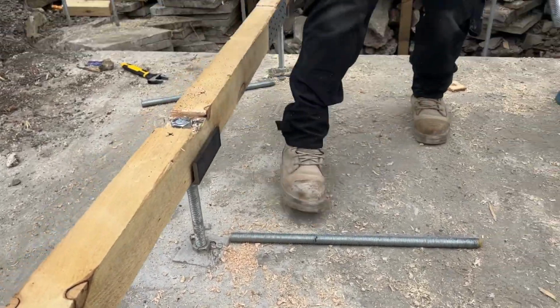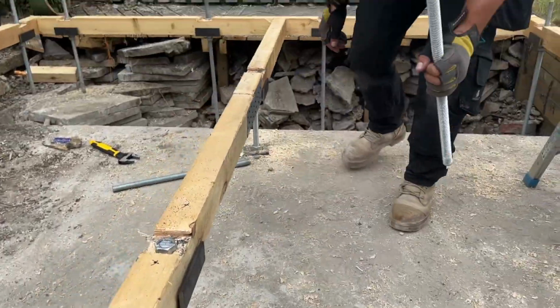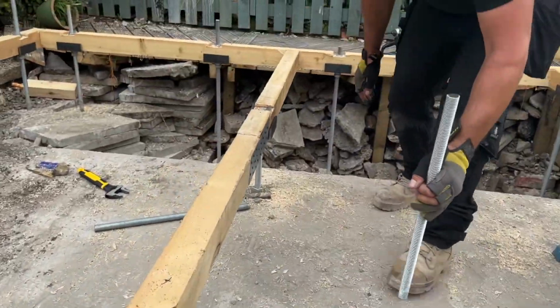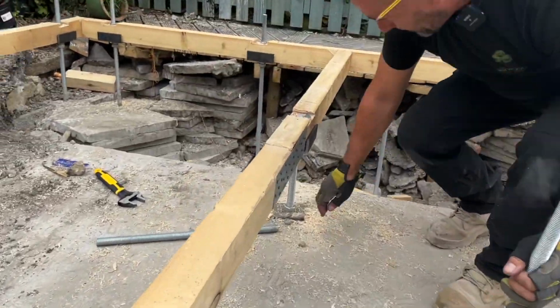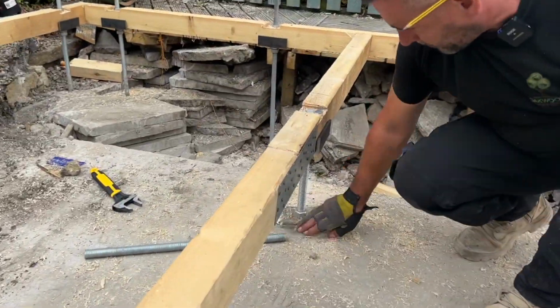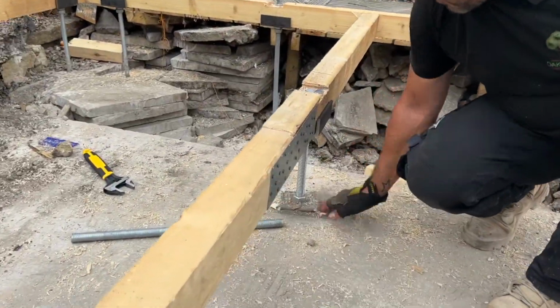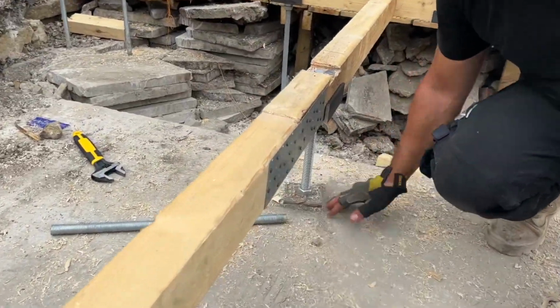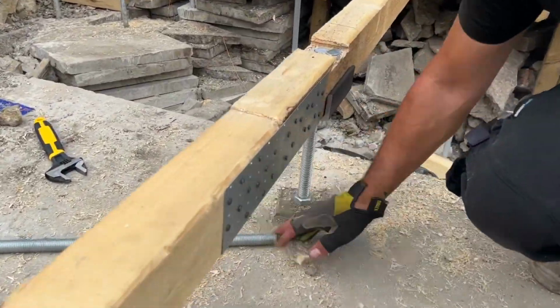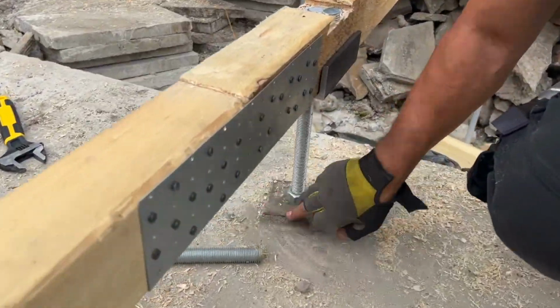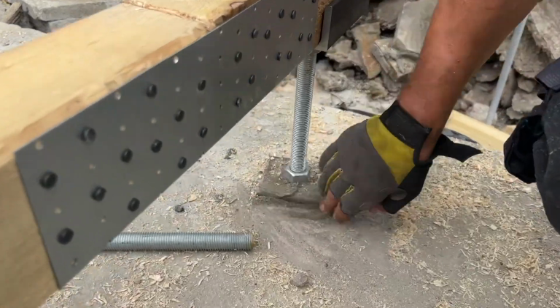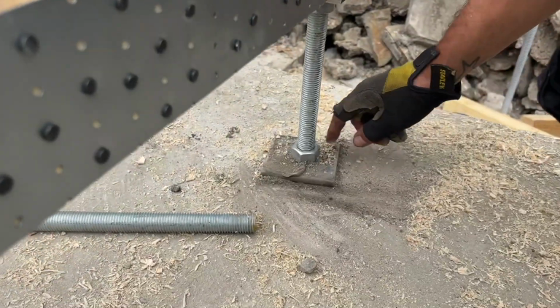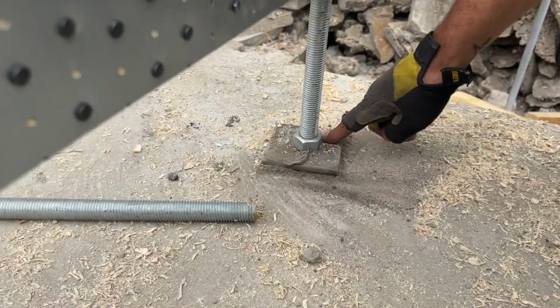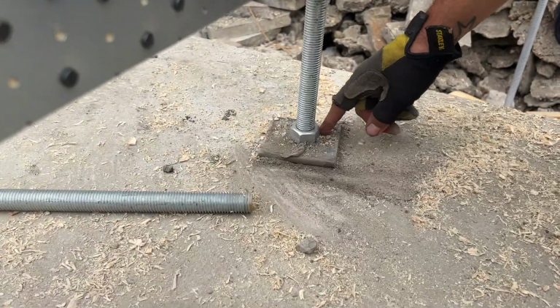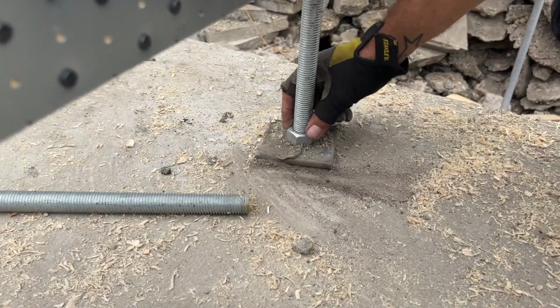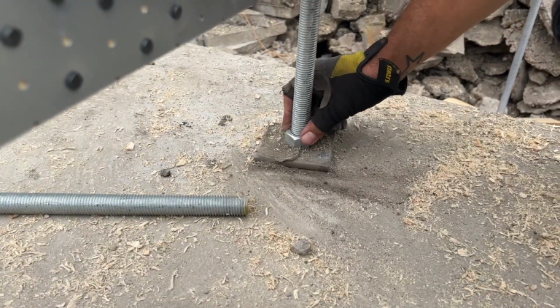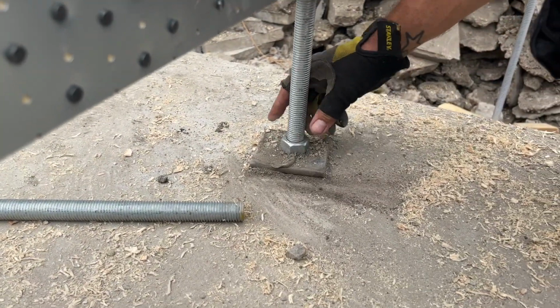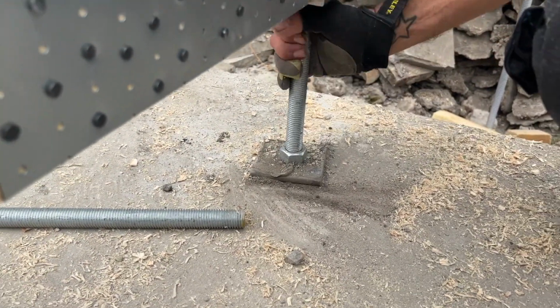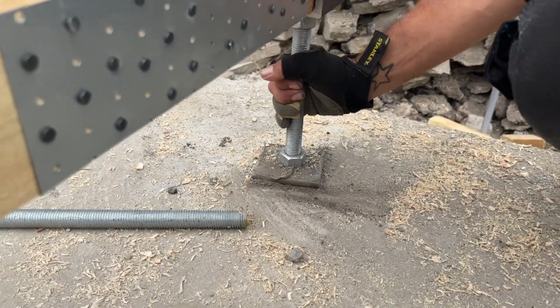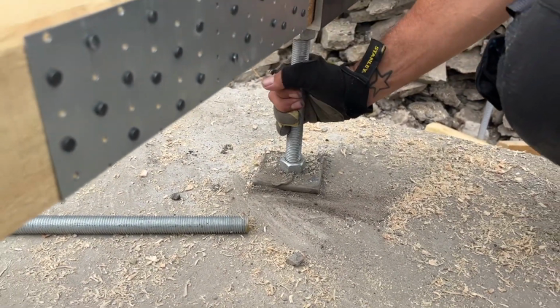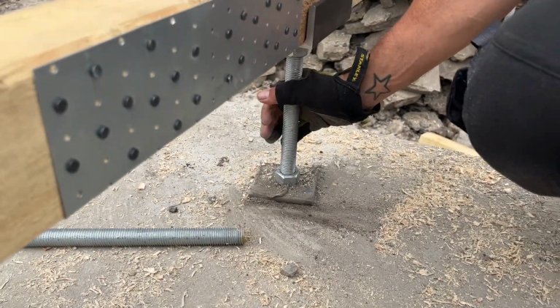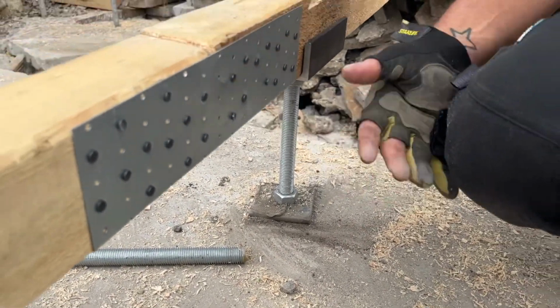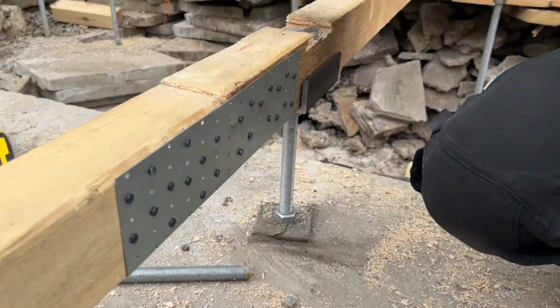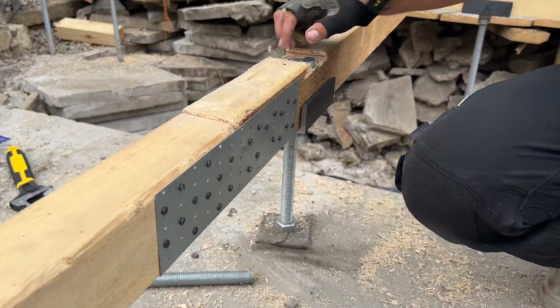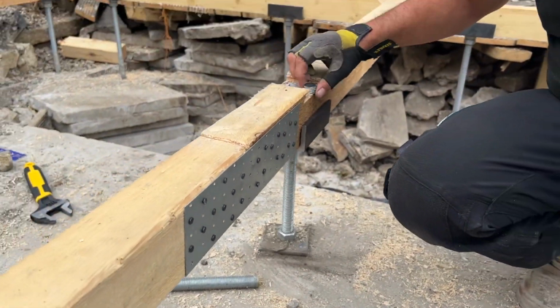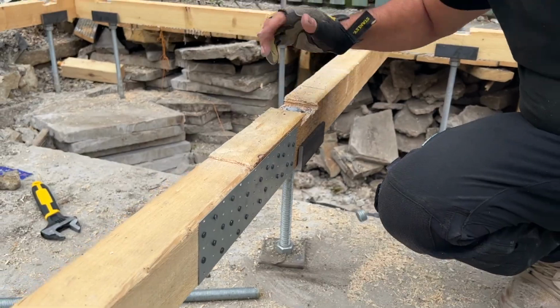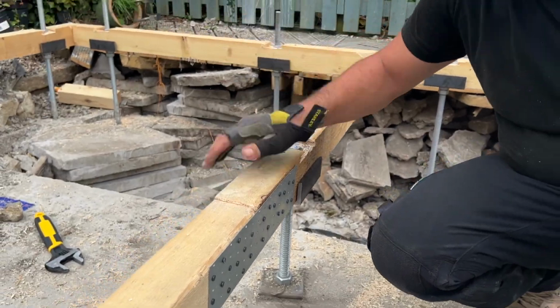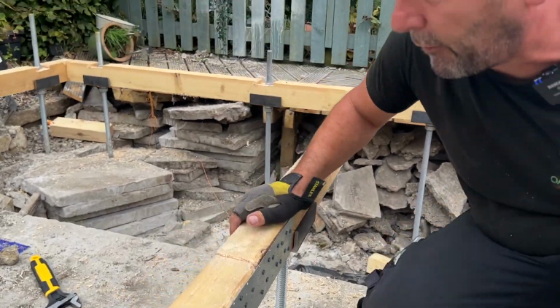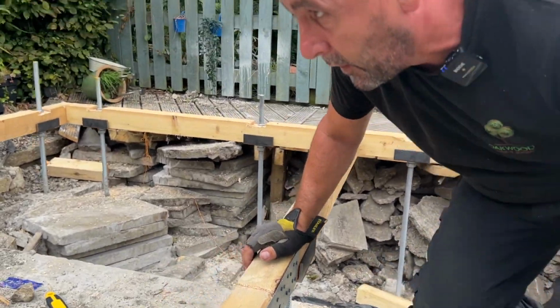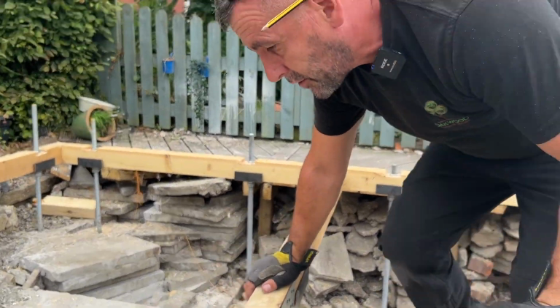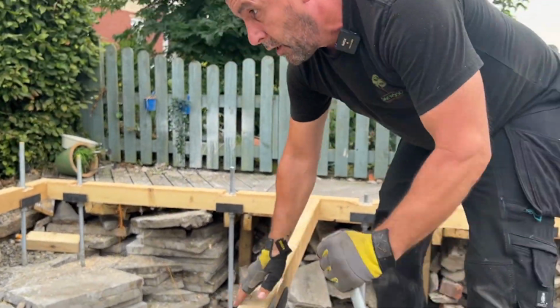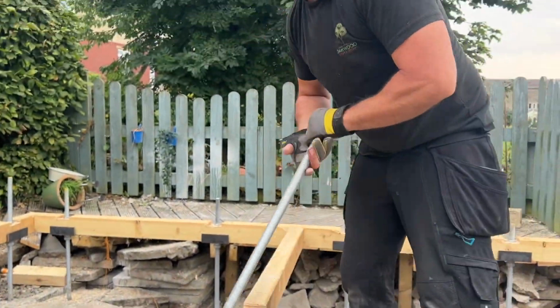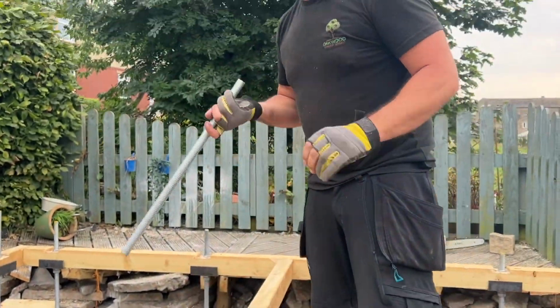Then we put the steel plate washer on top of the floor with the nut to stop it driving through the concrete — although at eight inches thick it isn't going to drive through anyway. So the rods got us through the muck as they normally do, and they've also worked on the concrete.